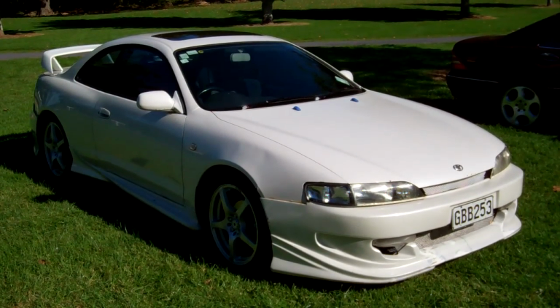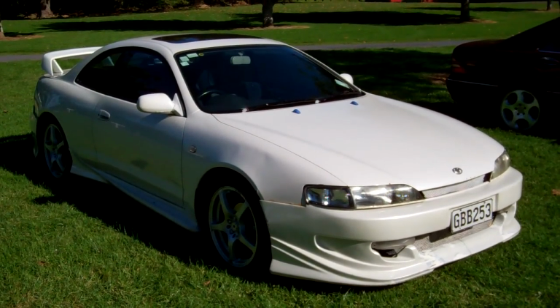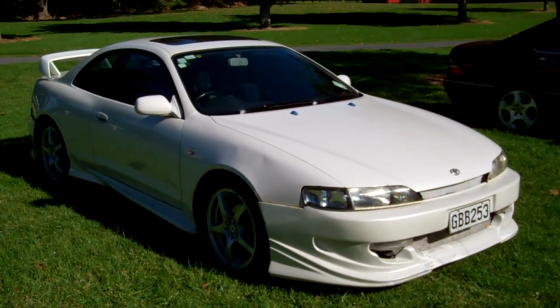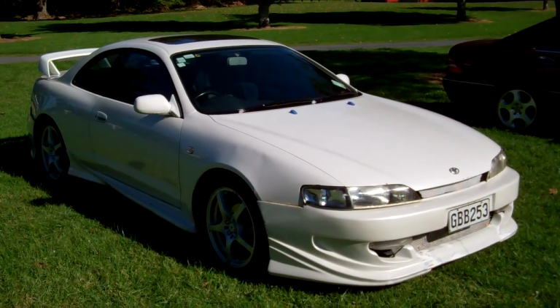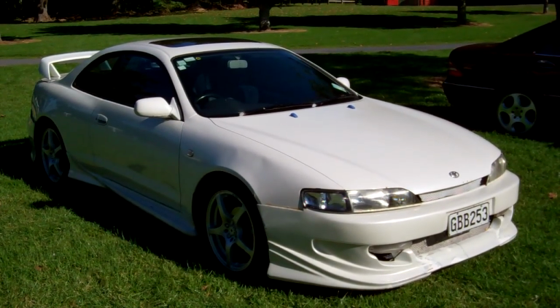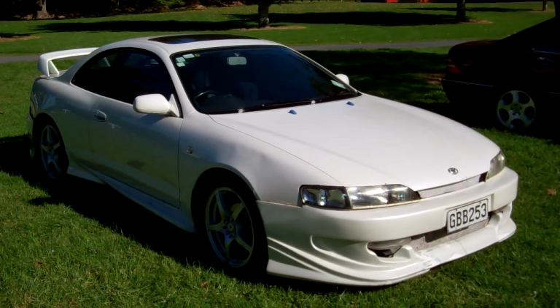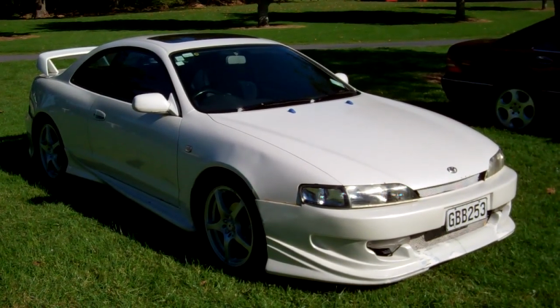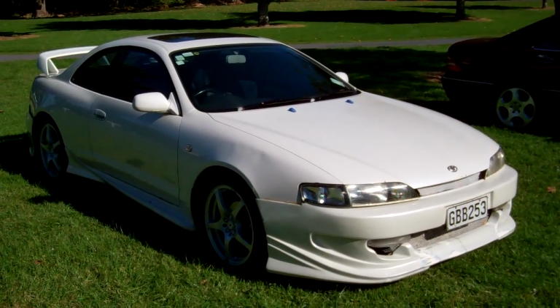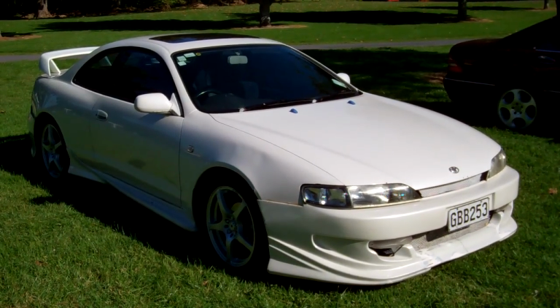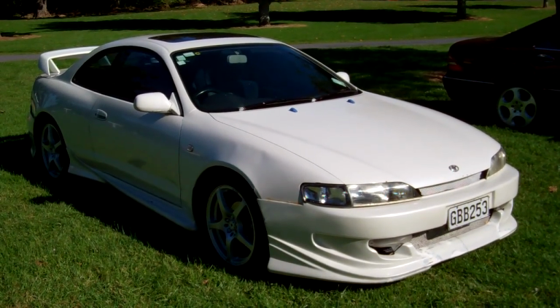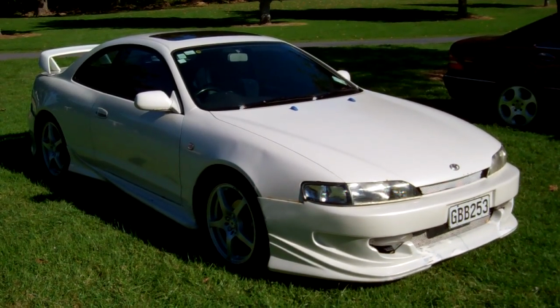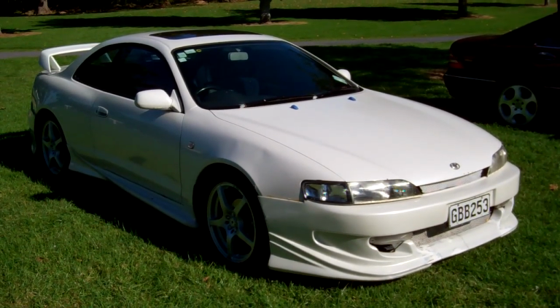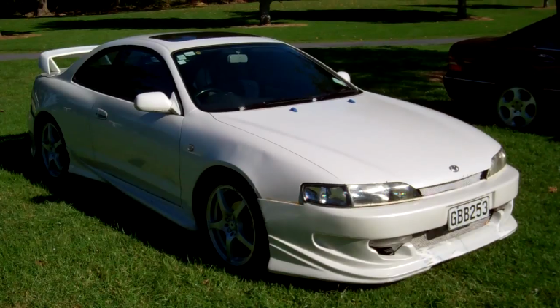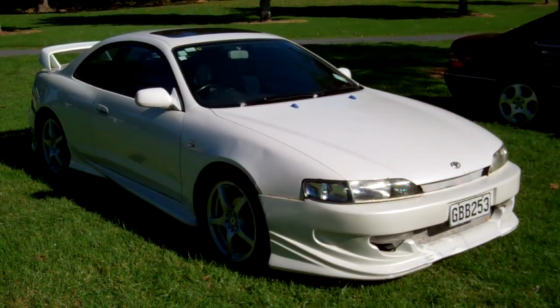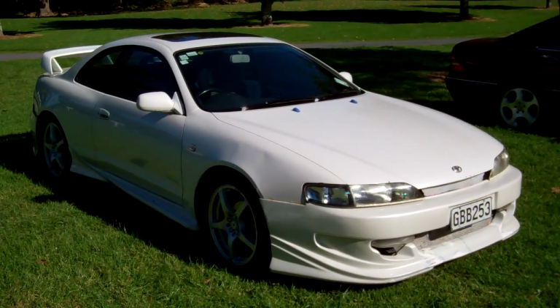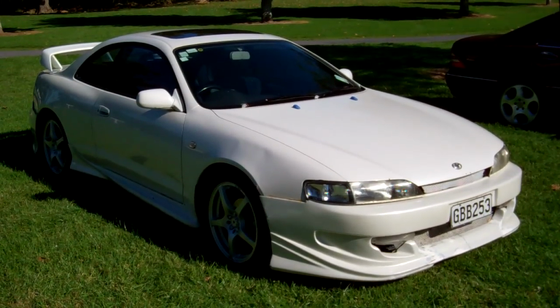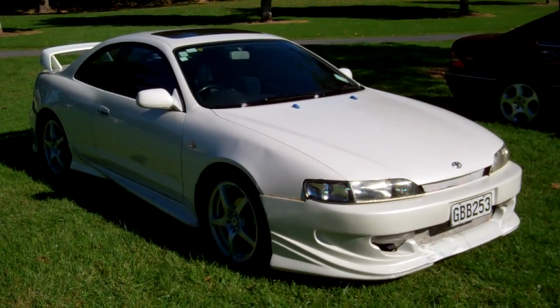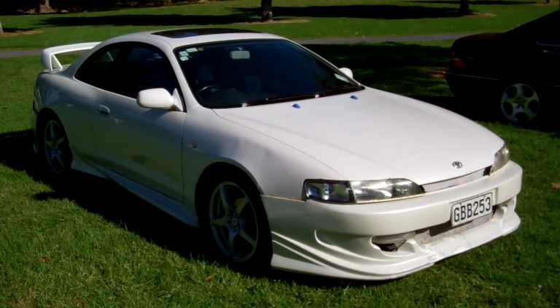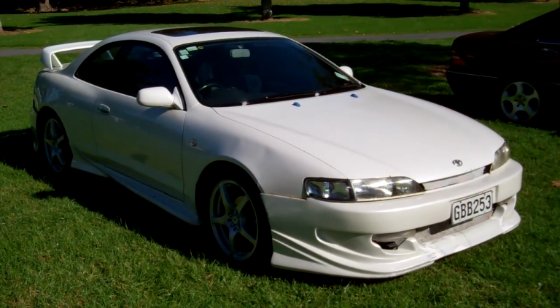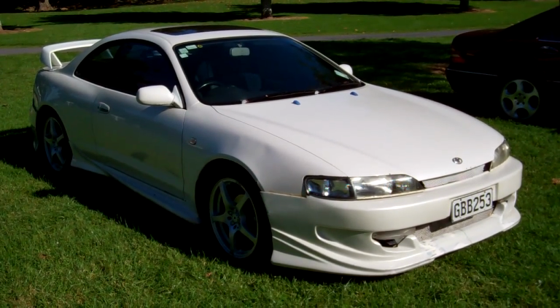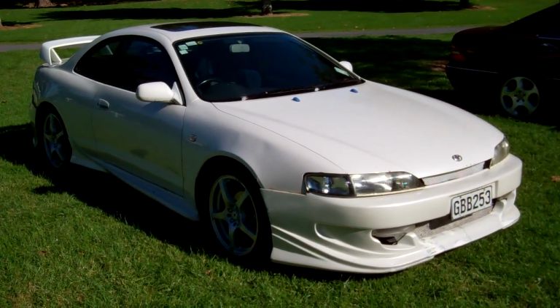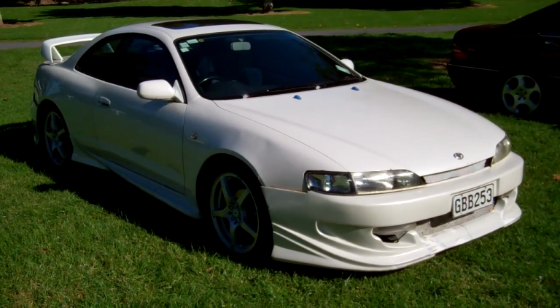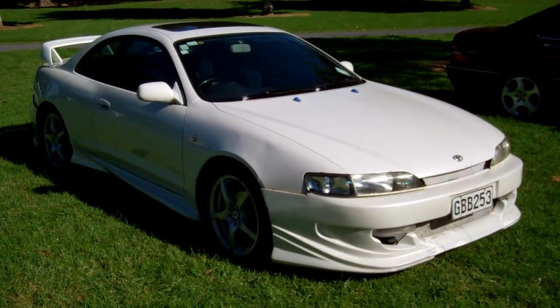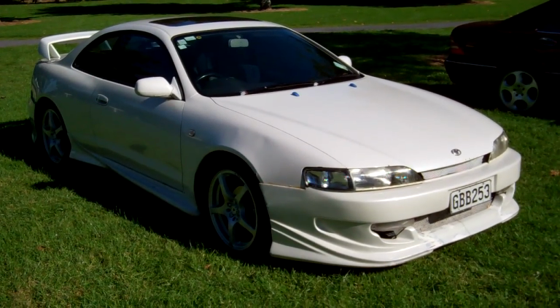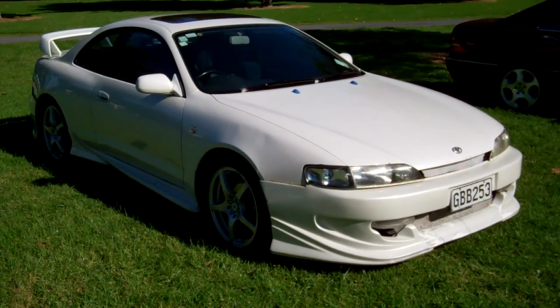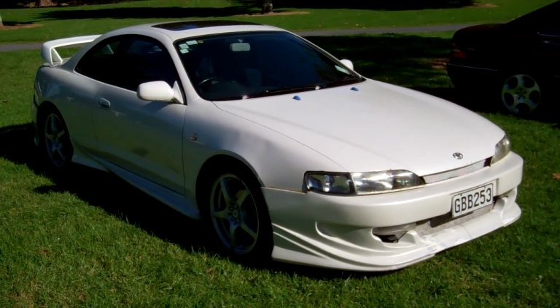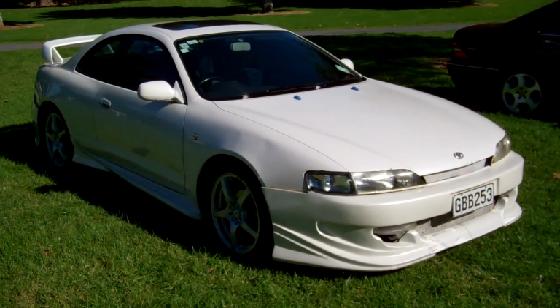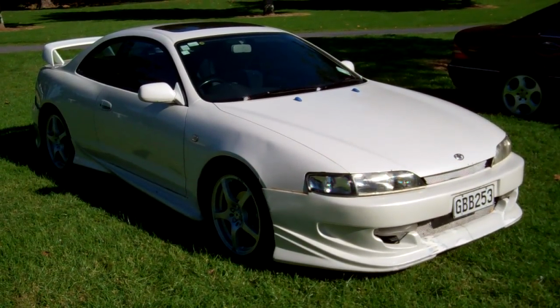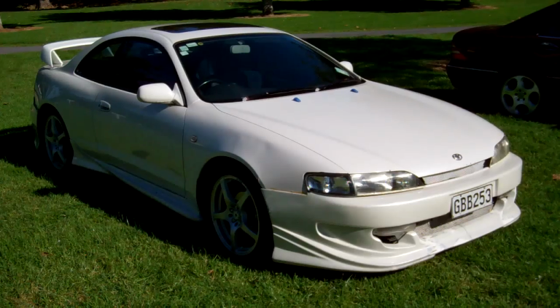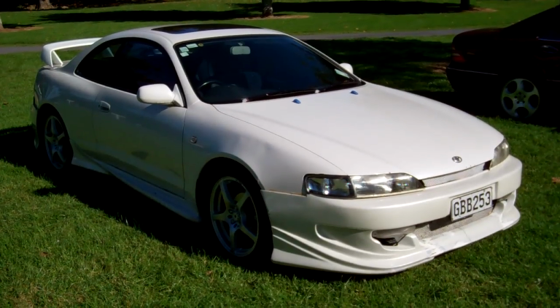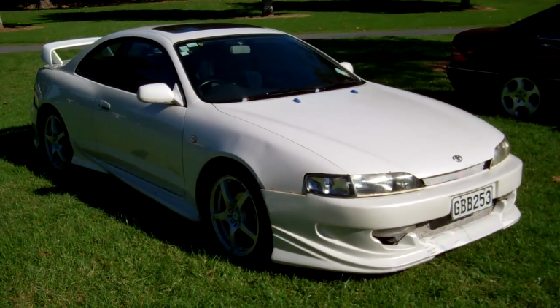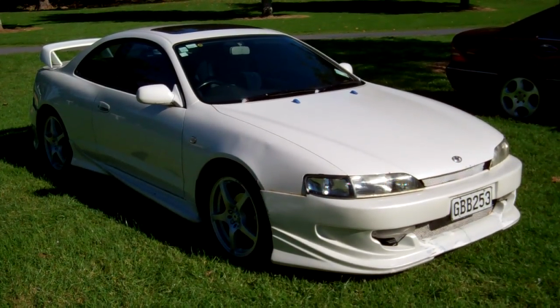Inside here we've got full electric window controls and wing mirror controls. Good warrant through to the 8th month 2012.